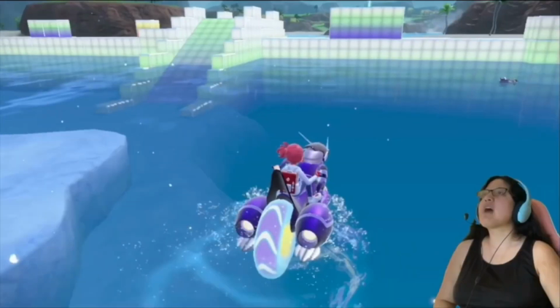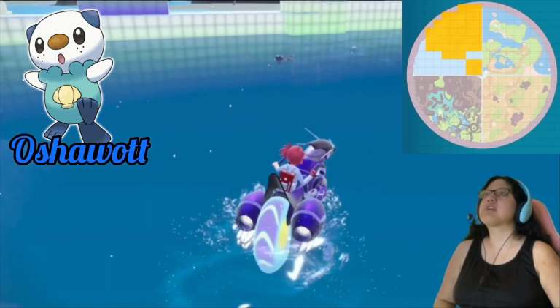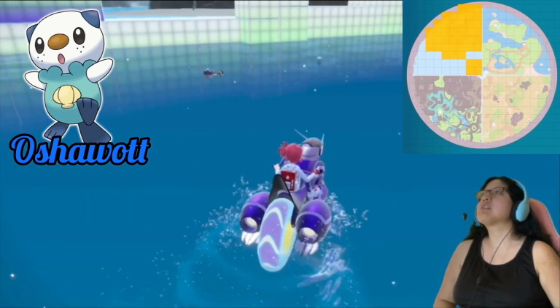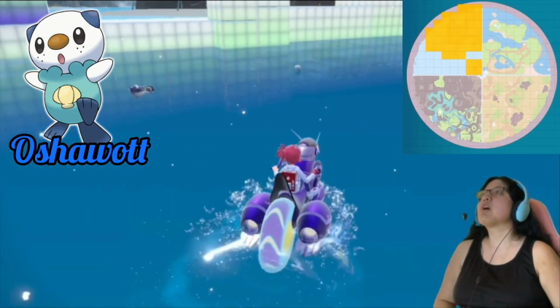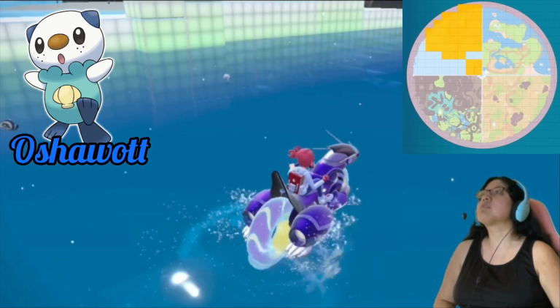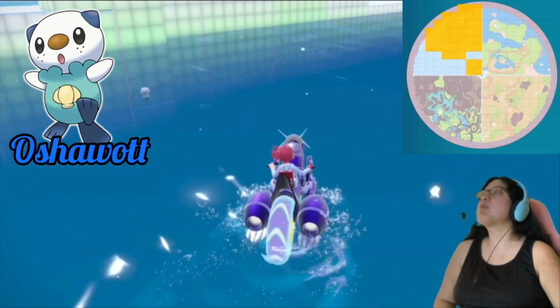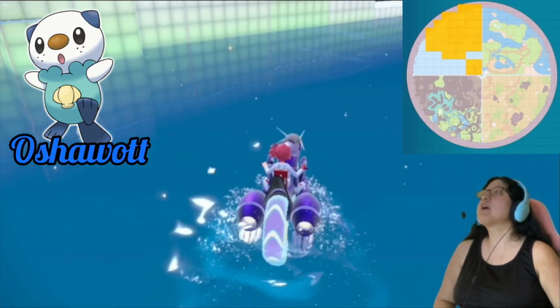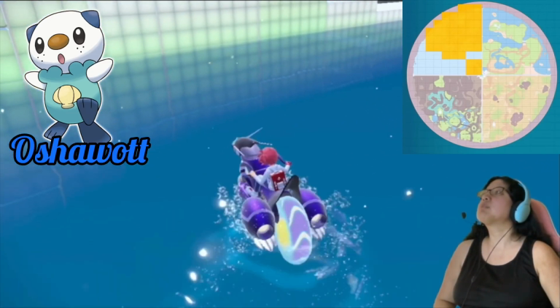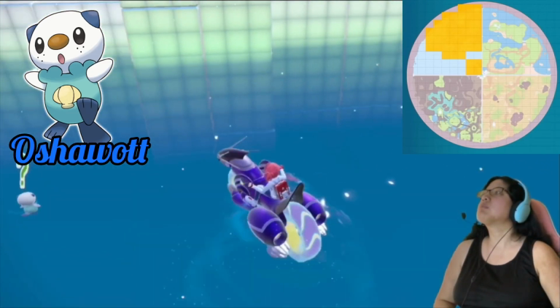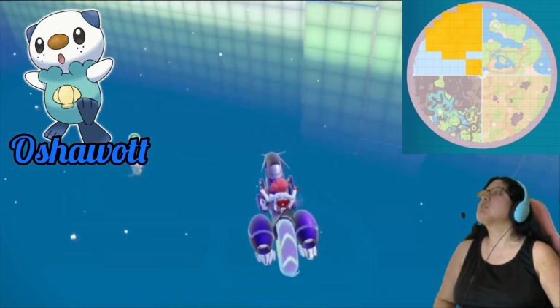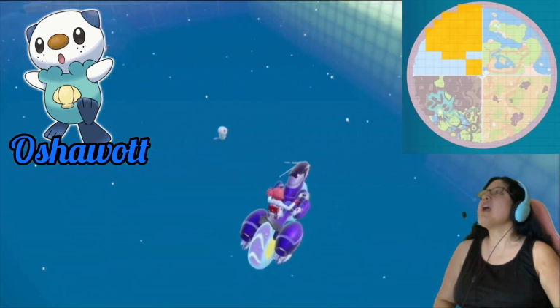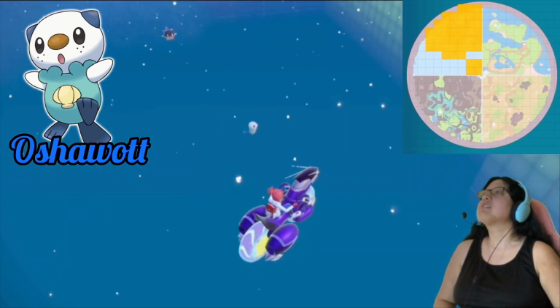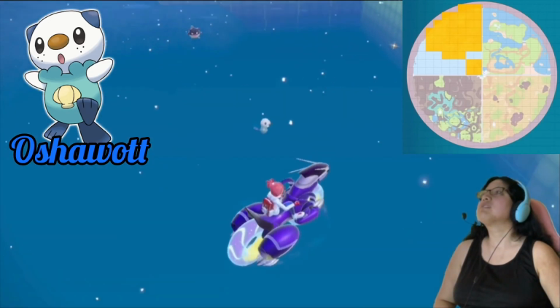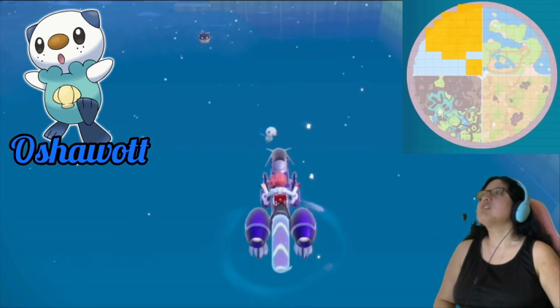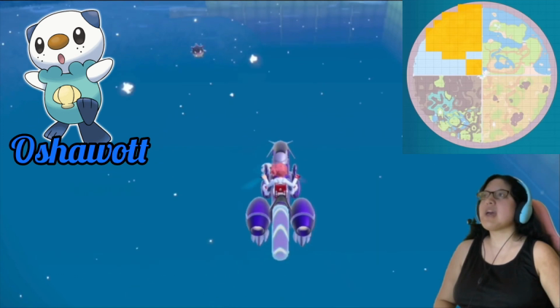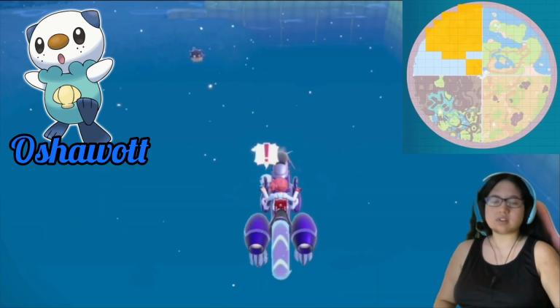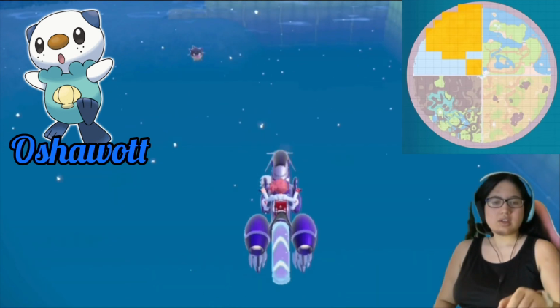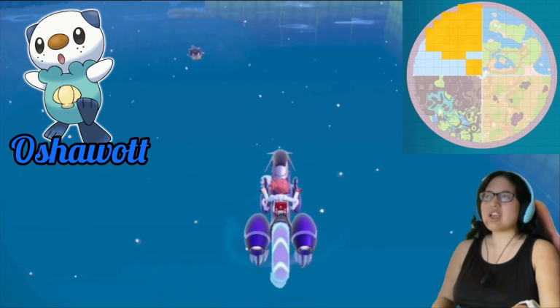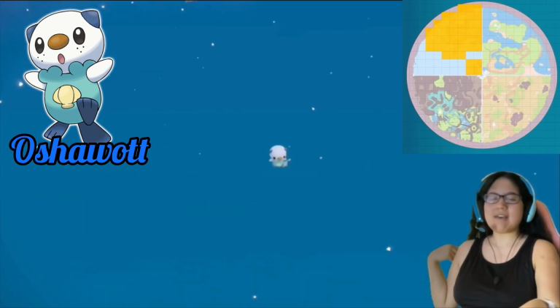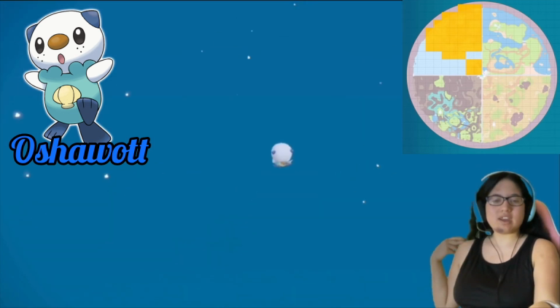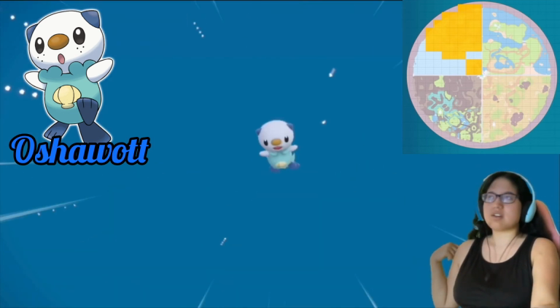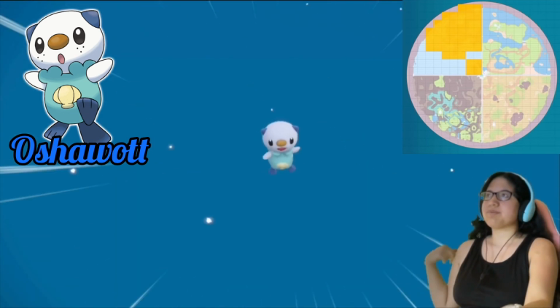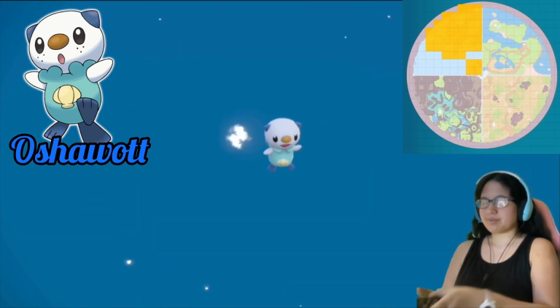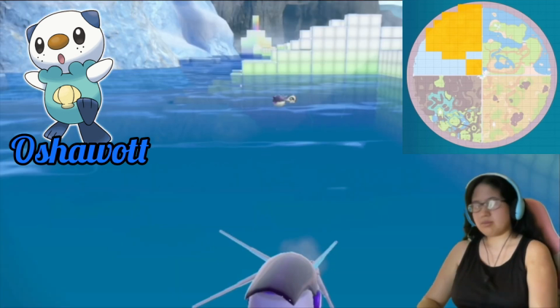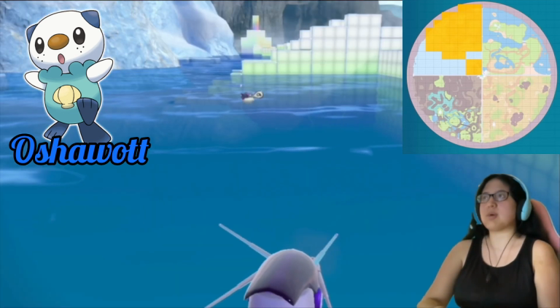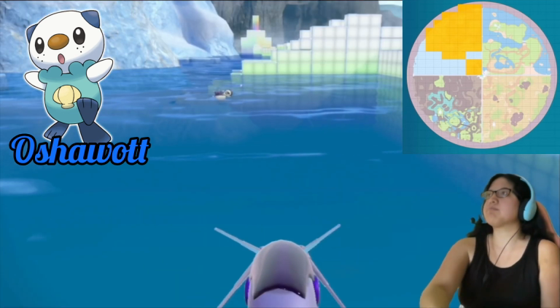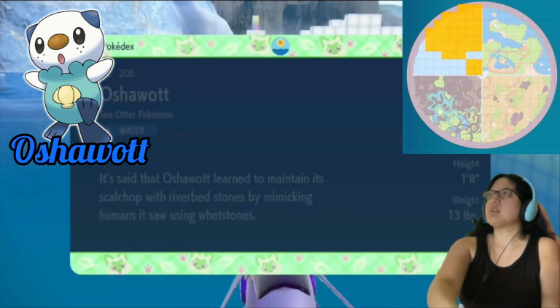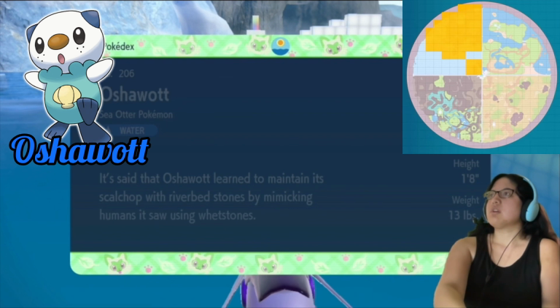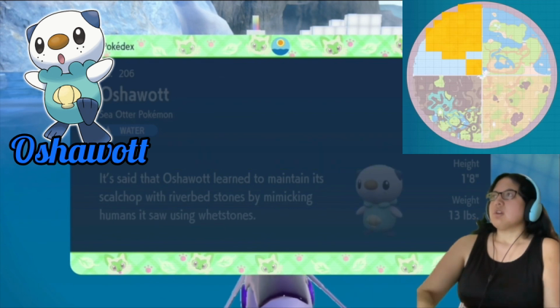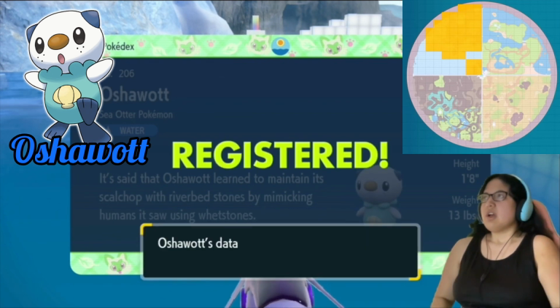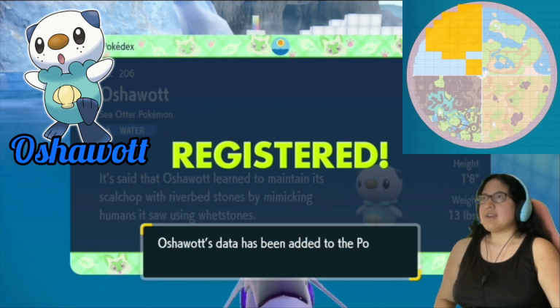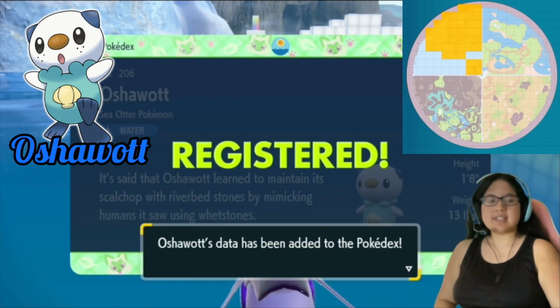In the polar biome, you can find Oshawott, Scorbunny, Piplup, Chimchar, Torchic, and Cyndaquil. Oshawott and Piplup can be found swimming in water or walking around on the snow, and they're both pretty common, so you'll have no problem finding these two. Scorbunny and Chimchar will be walking on the snow up on tall mountains.